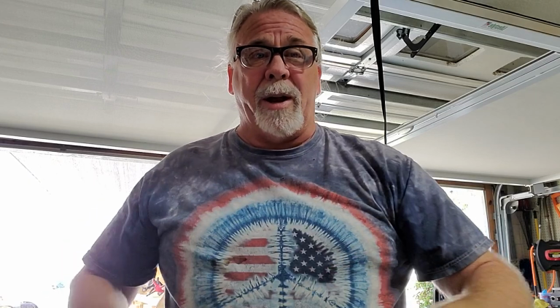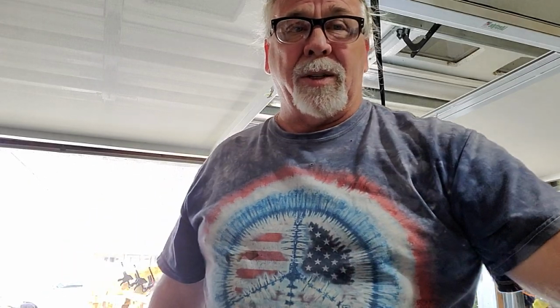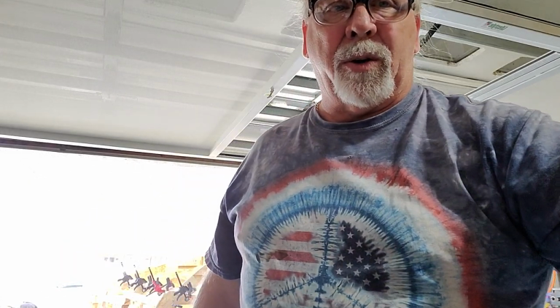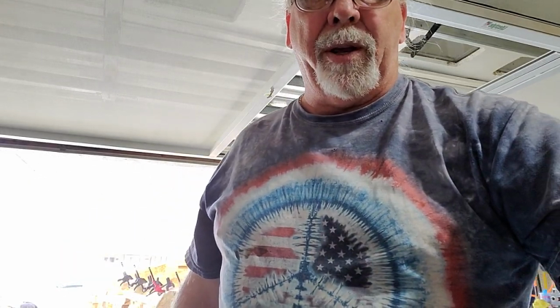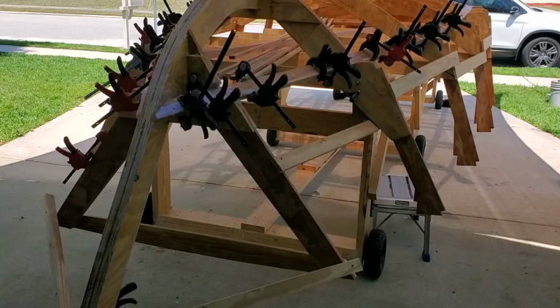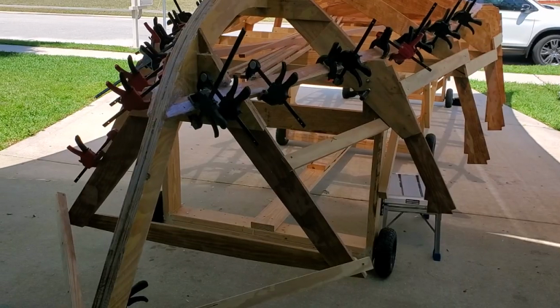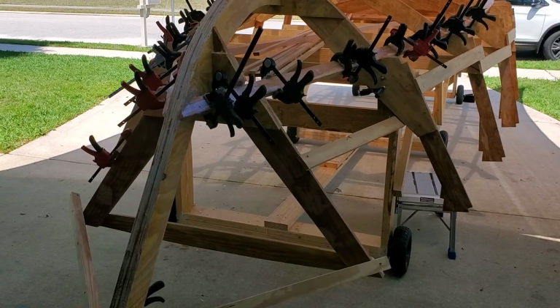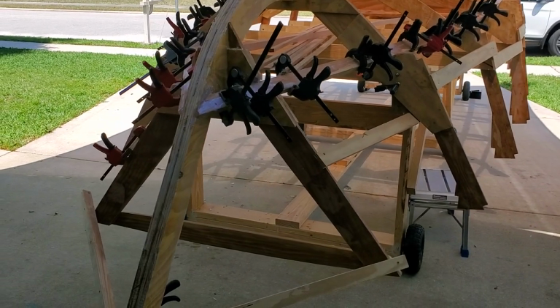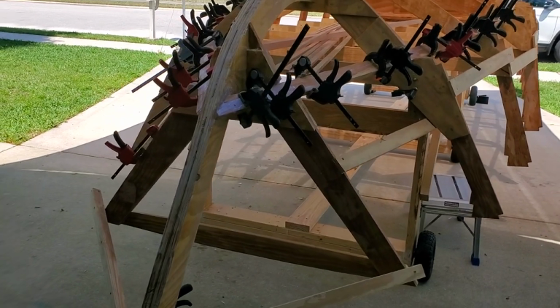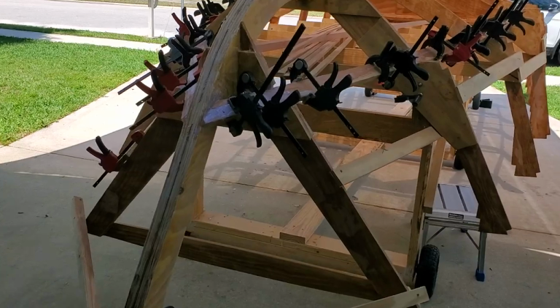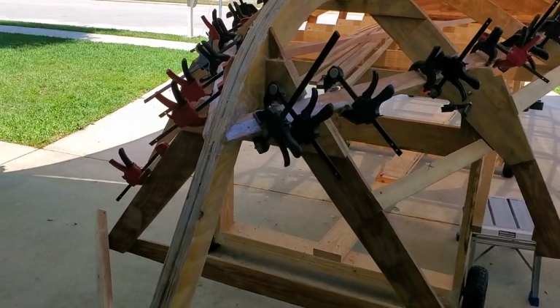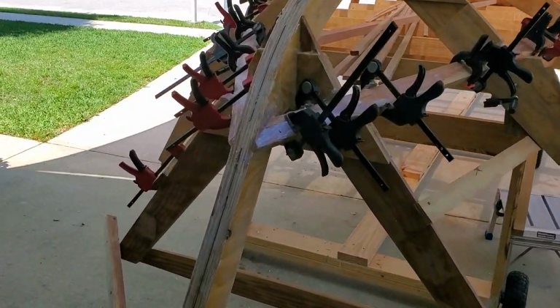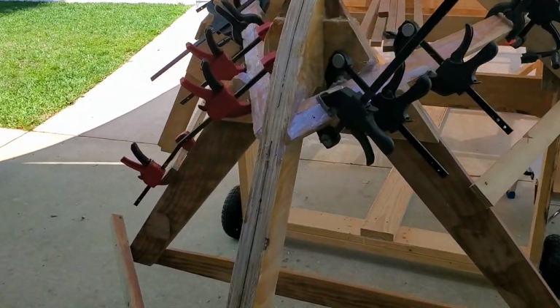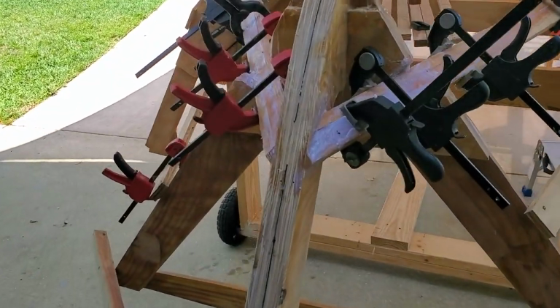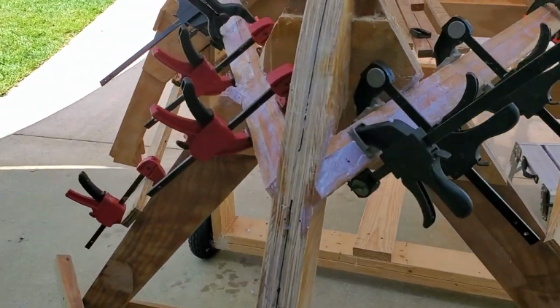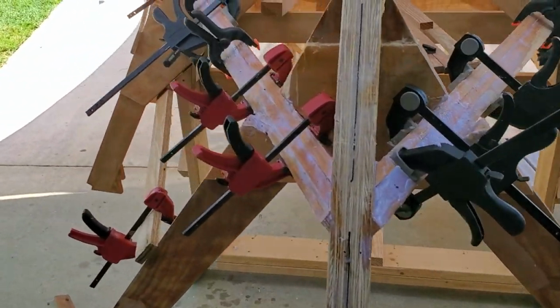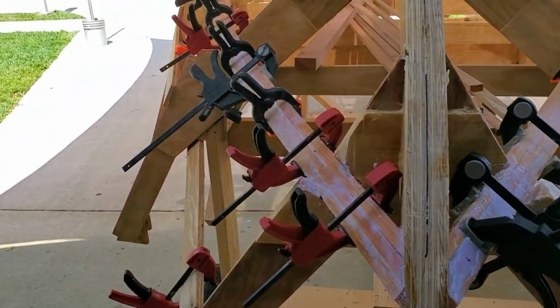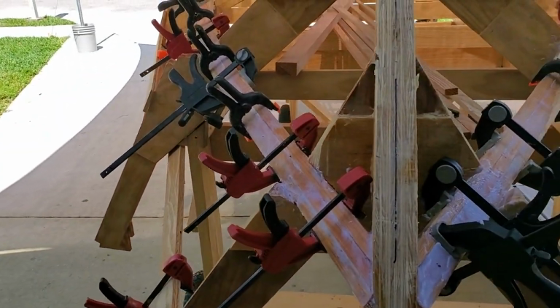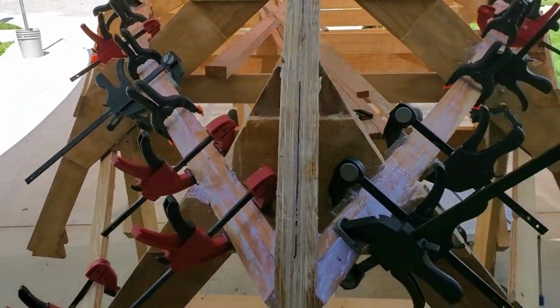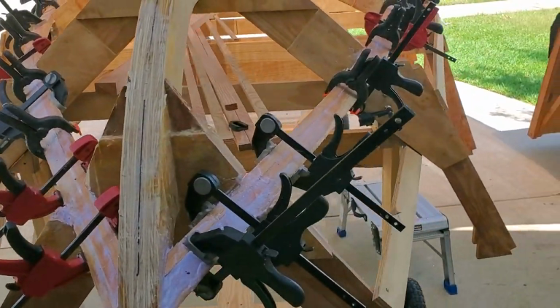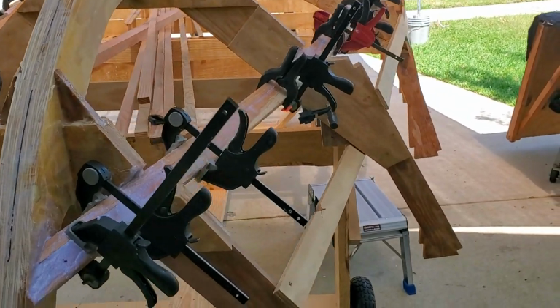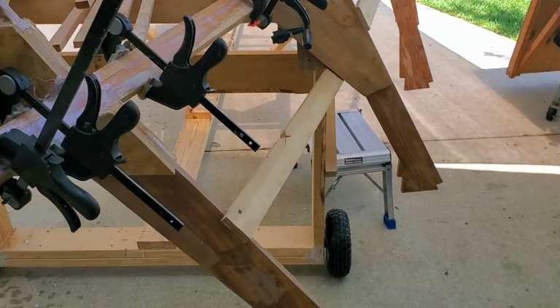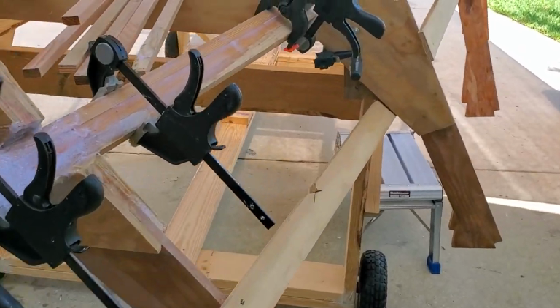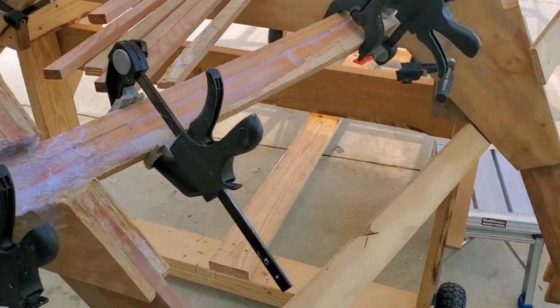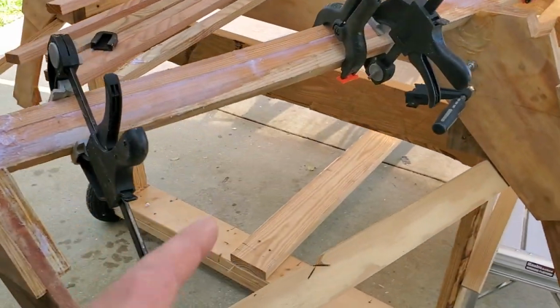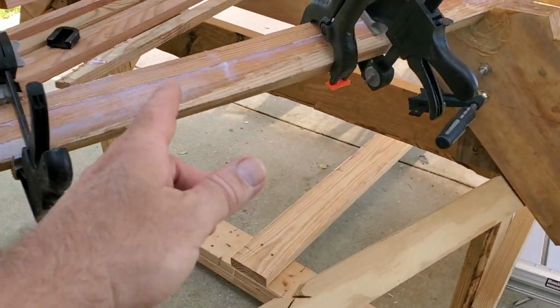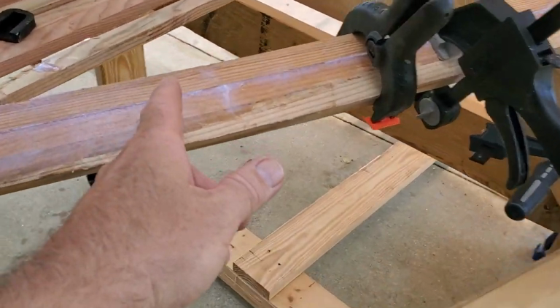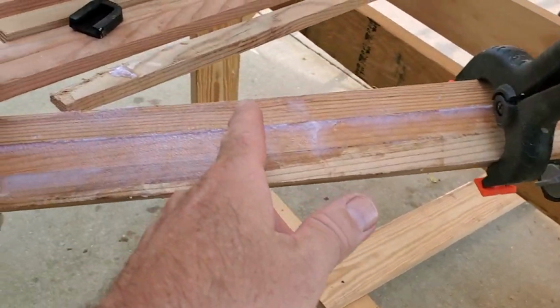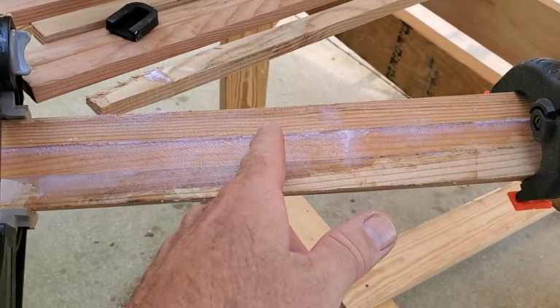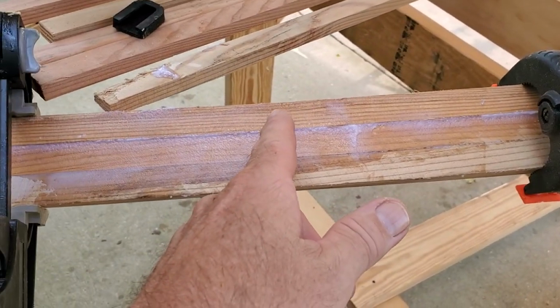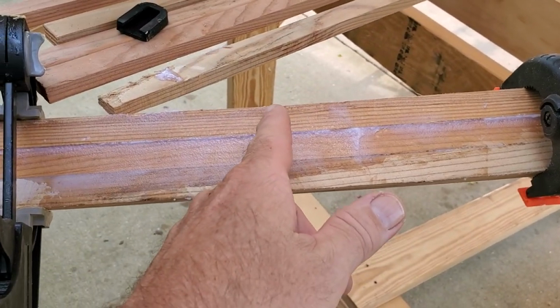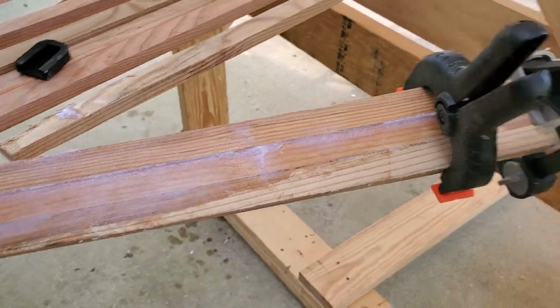I thought I'd make this quick video here to show y'all how it looks. You can see just the front part is being clamped down because the last of the three chine logs is glued into place.